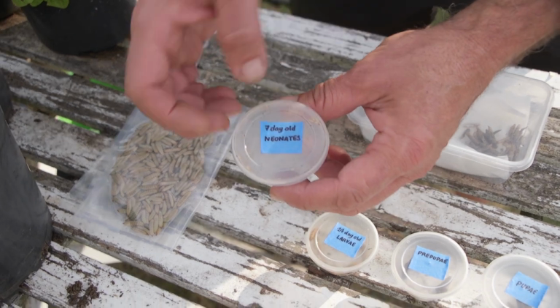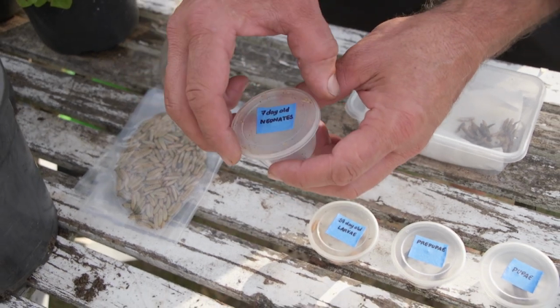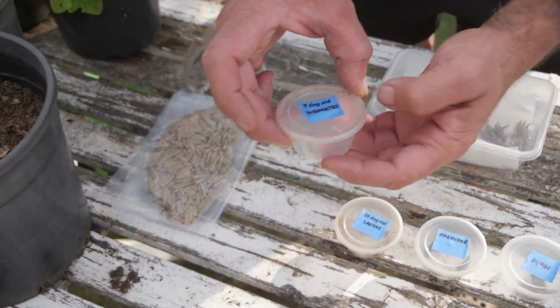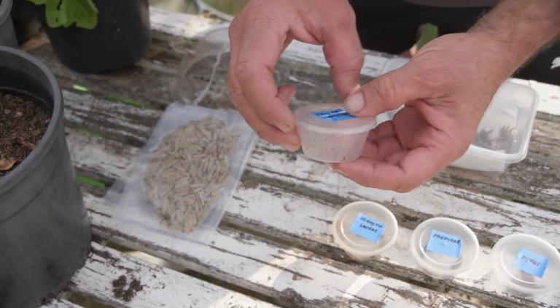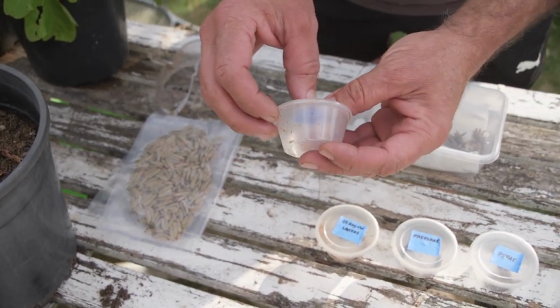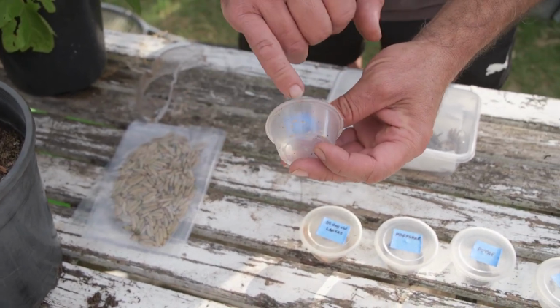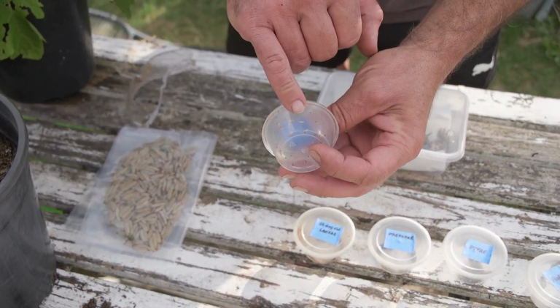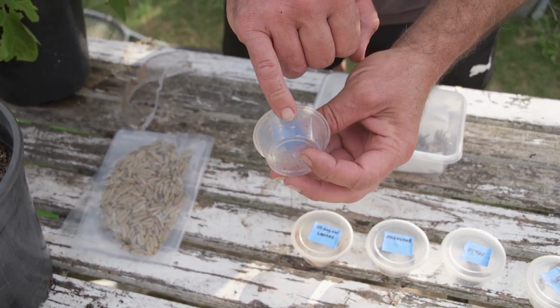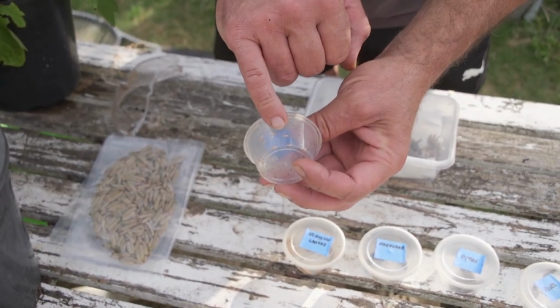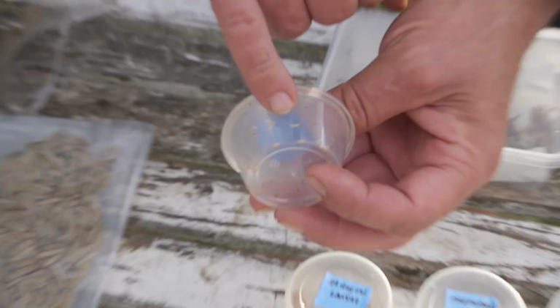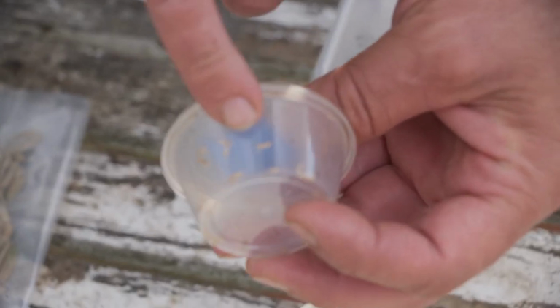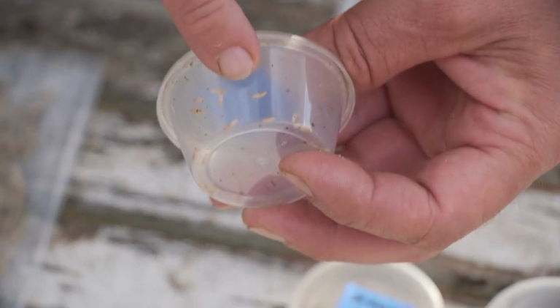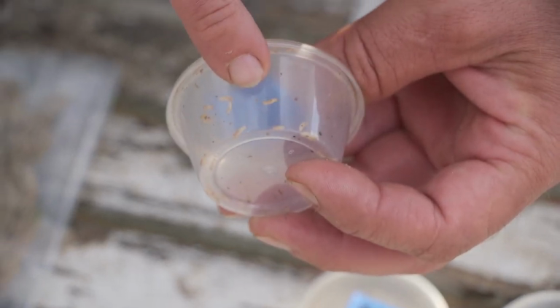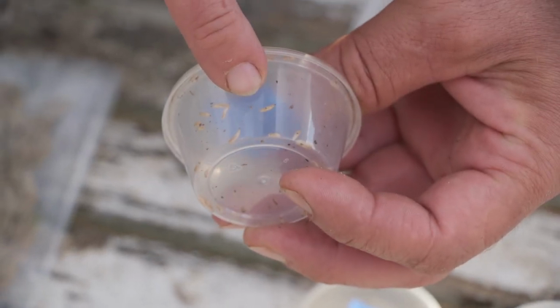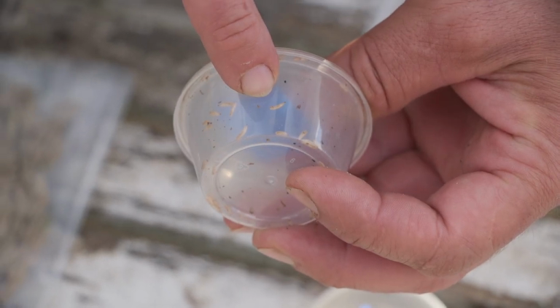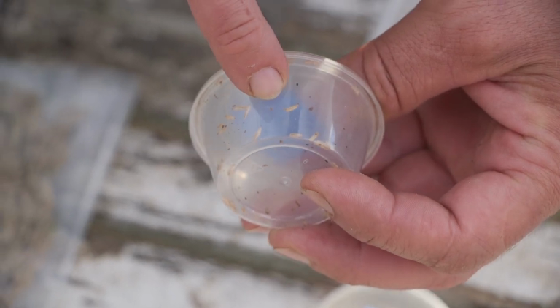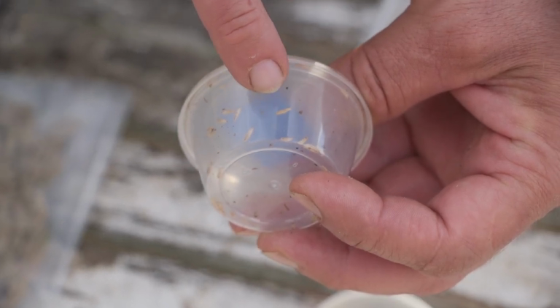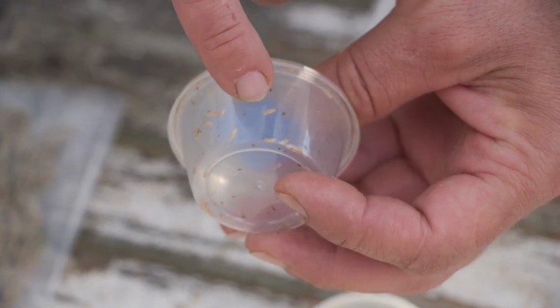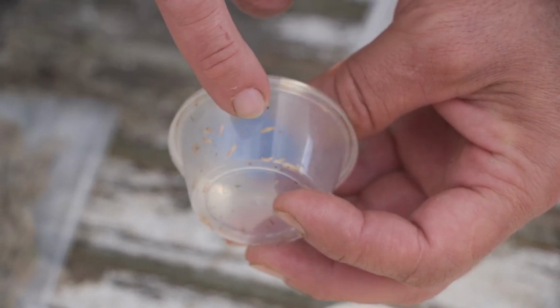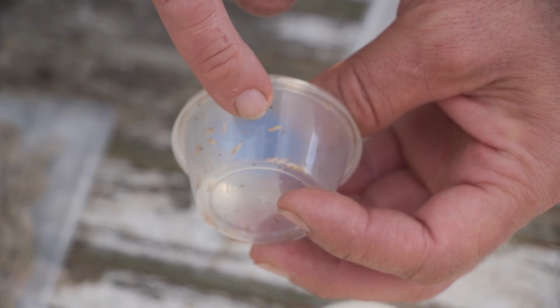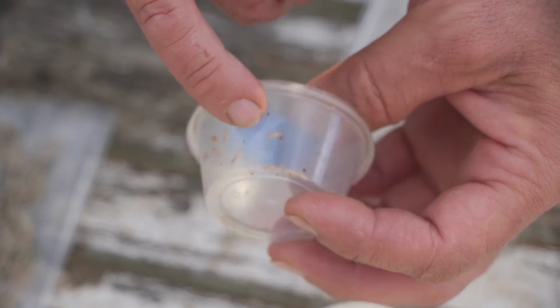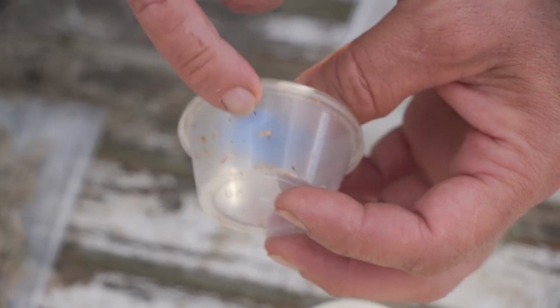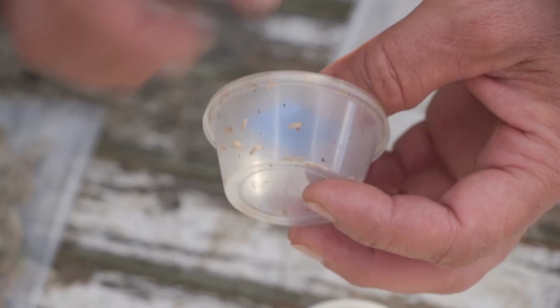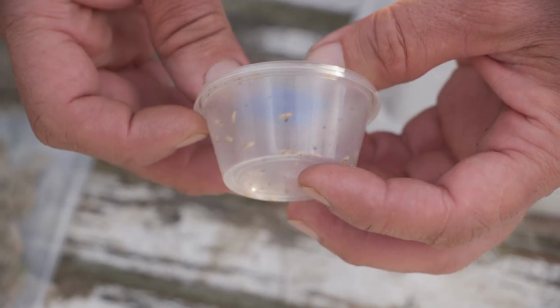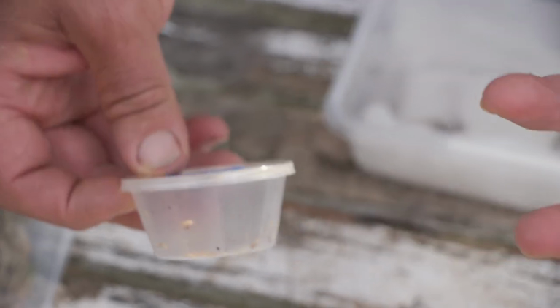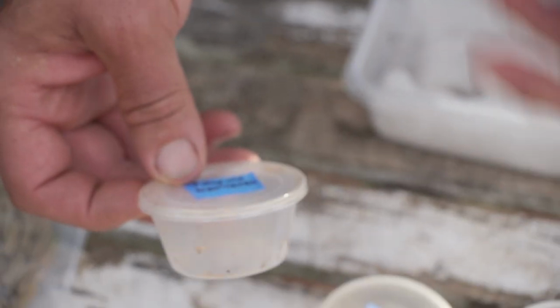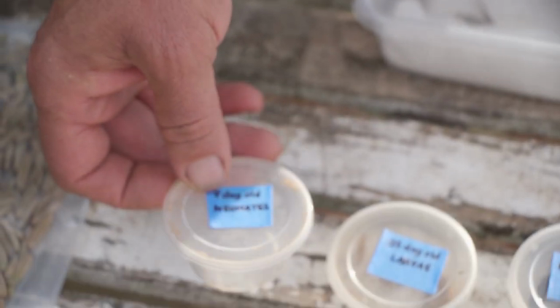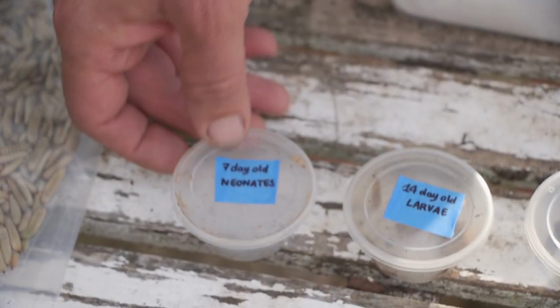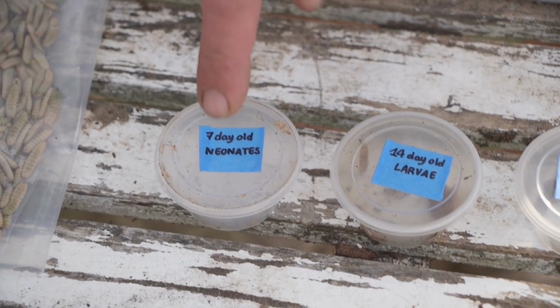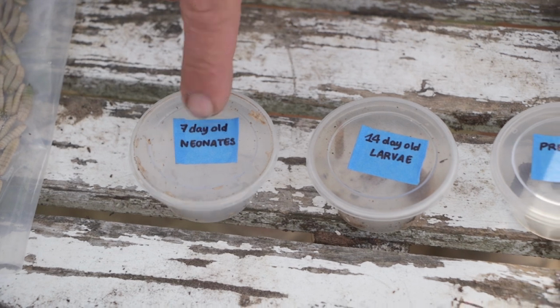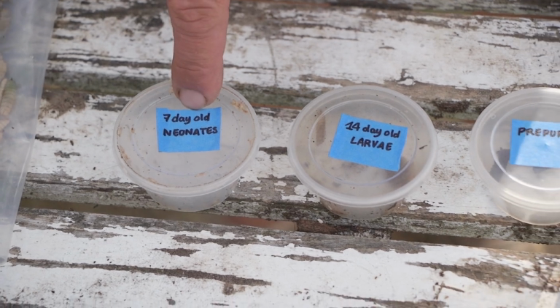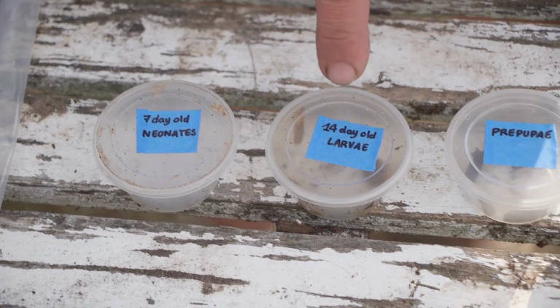From the day of being laid, these are seven-day-old neonates — tiny little larvae — and they're all alive as you can see. Now, unlike your maggots that love and feed off meat, these feed off leaf matter, vegetables, and things like that.